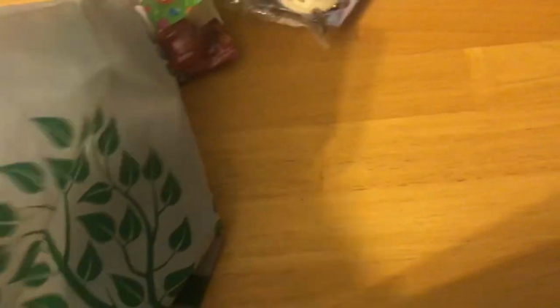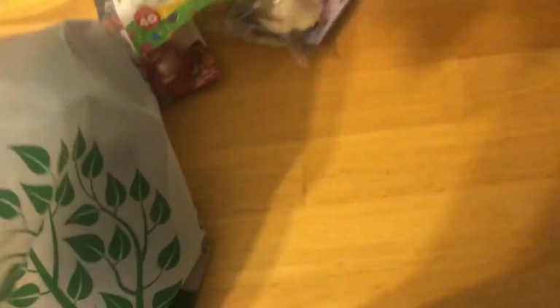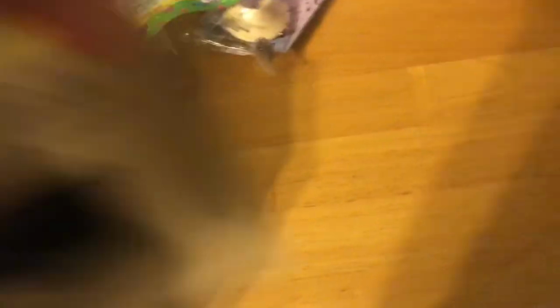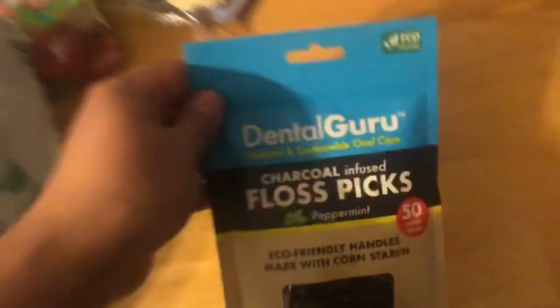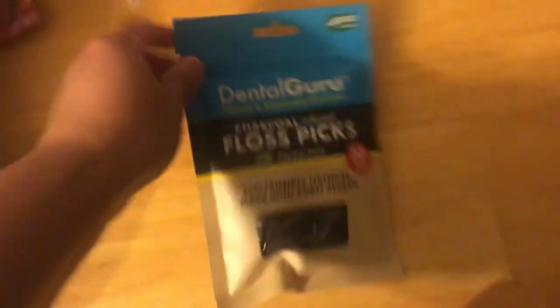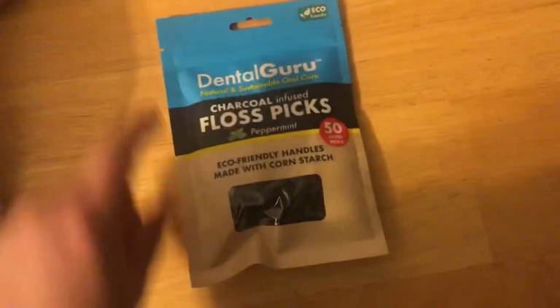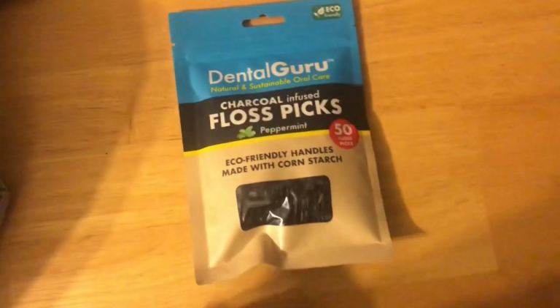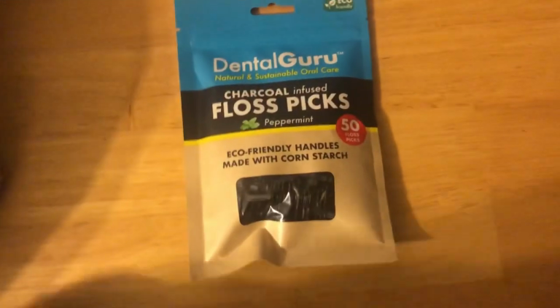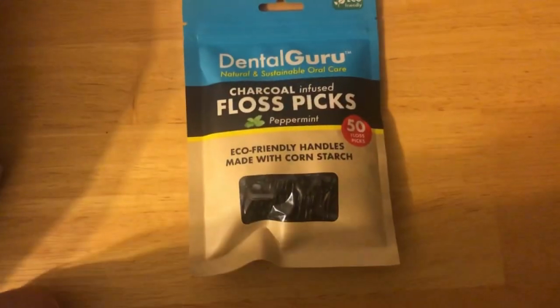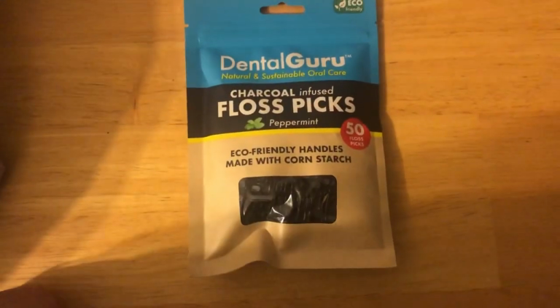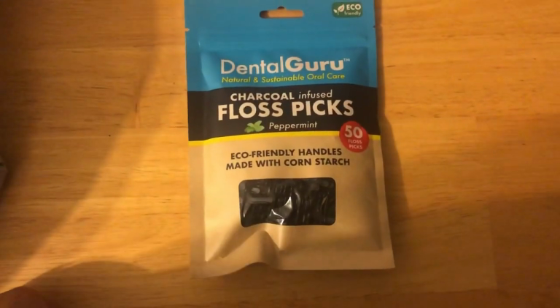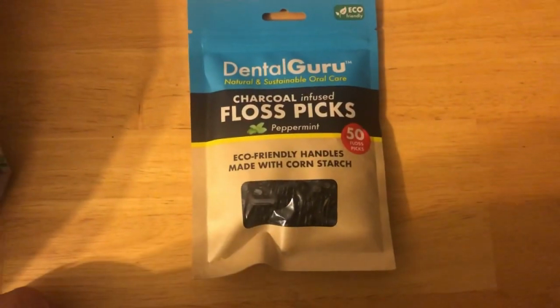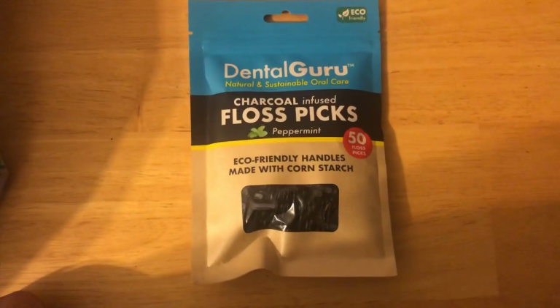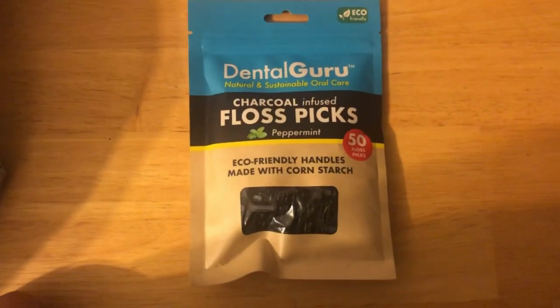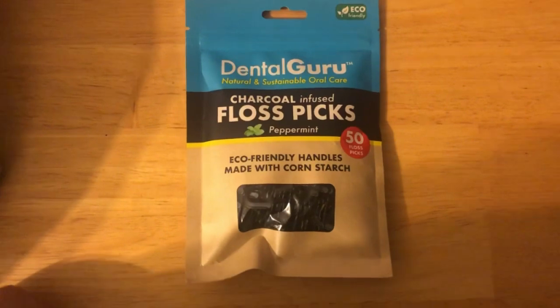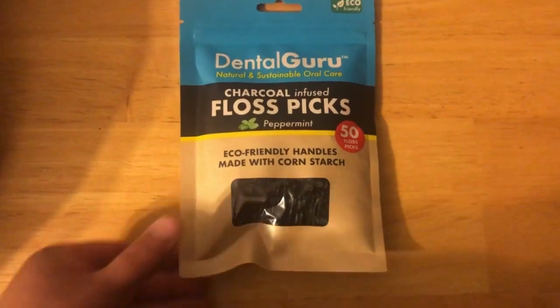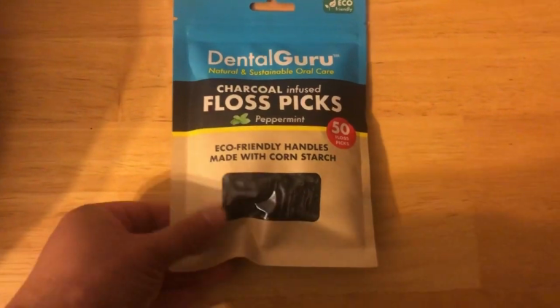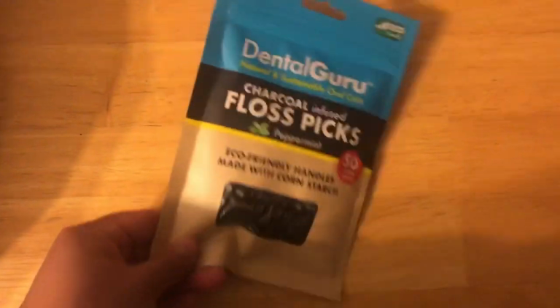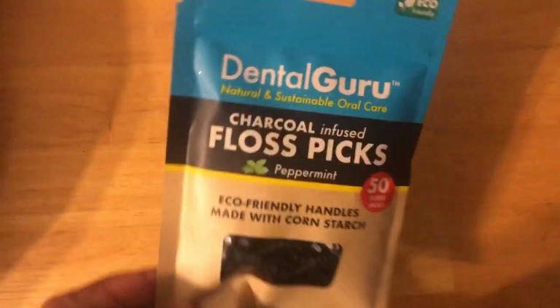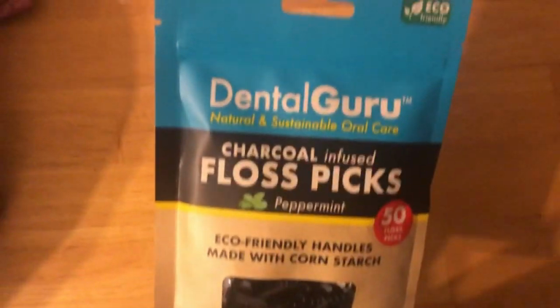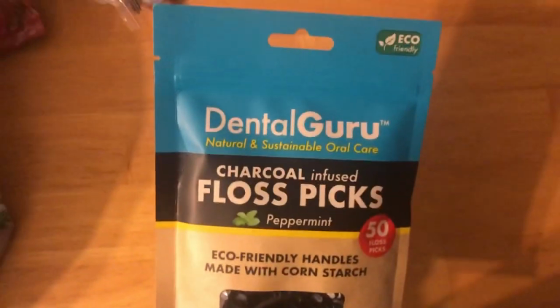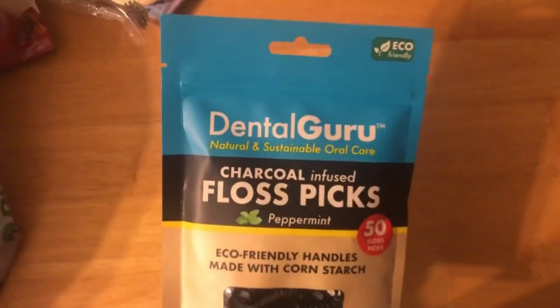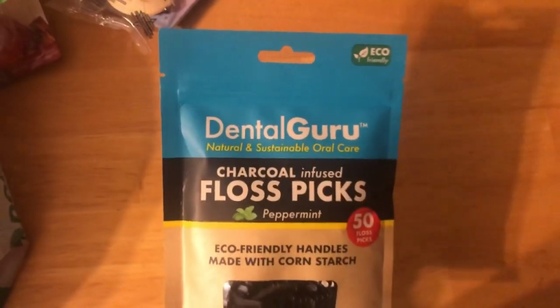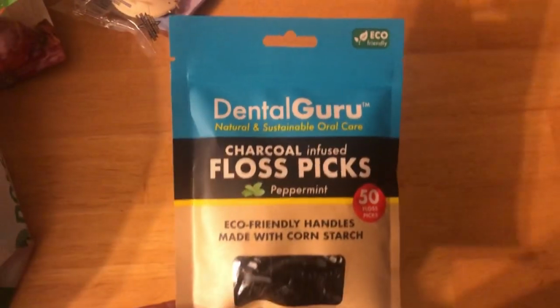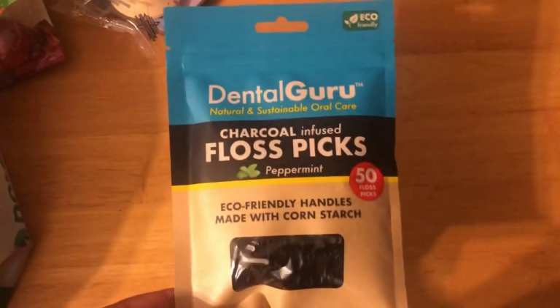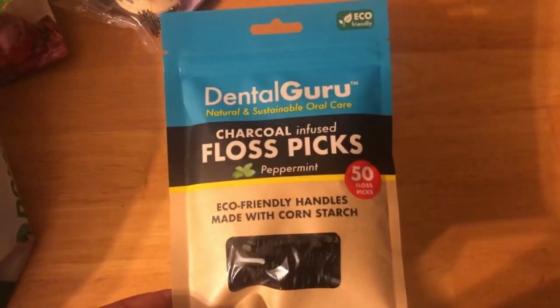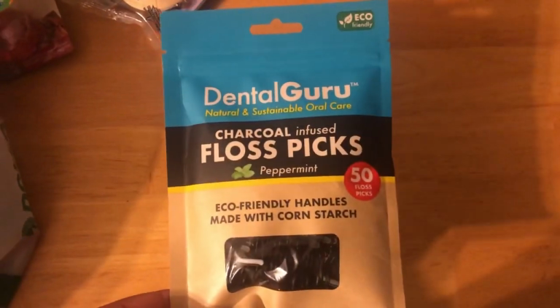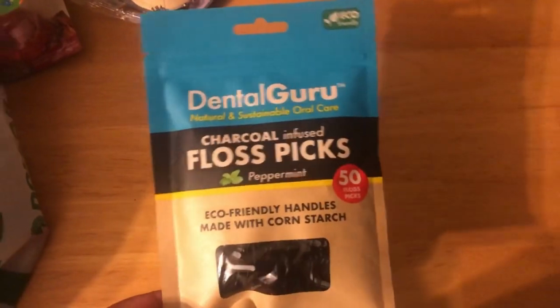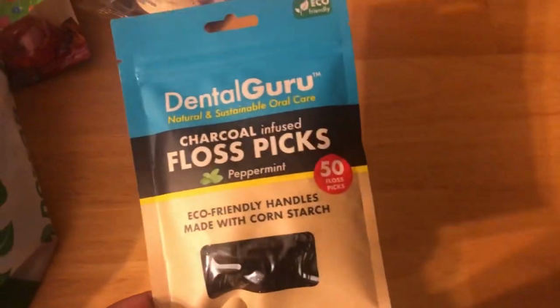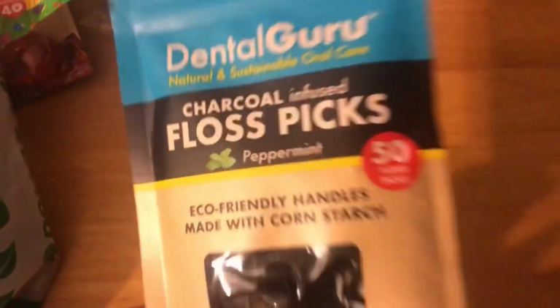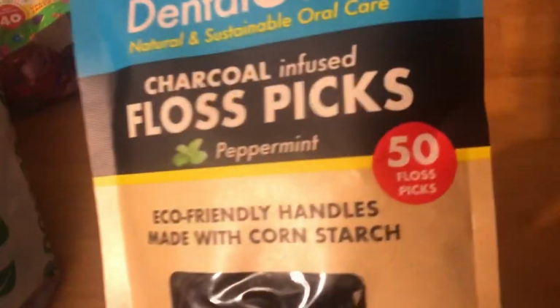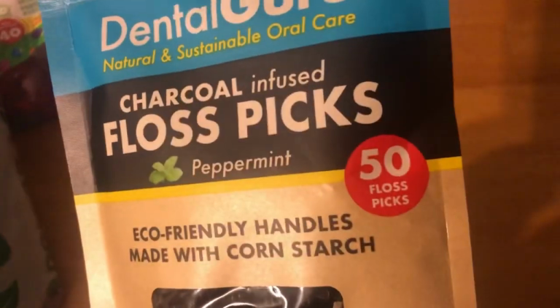They have these new floss picks — charcoal! I've never seen these before, so I picked up one to try them. They come in 50.